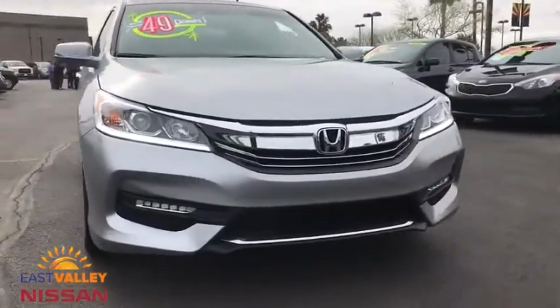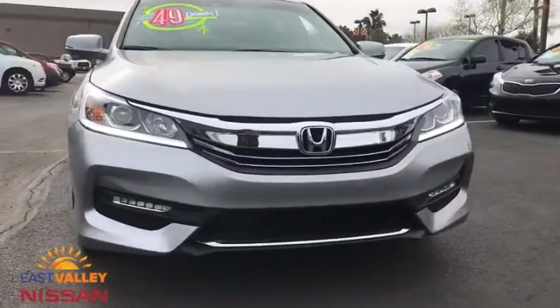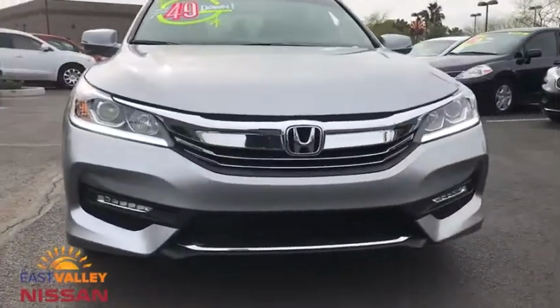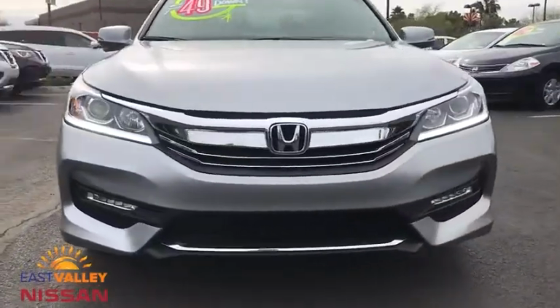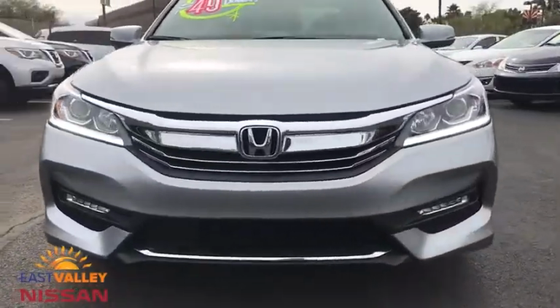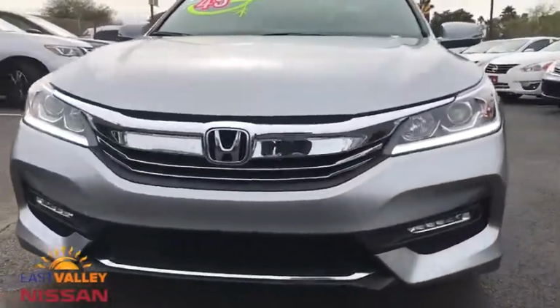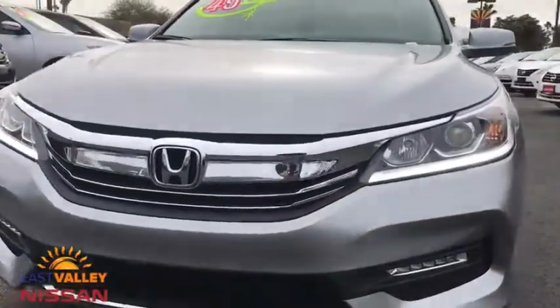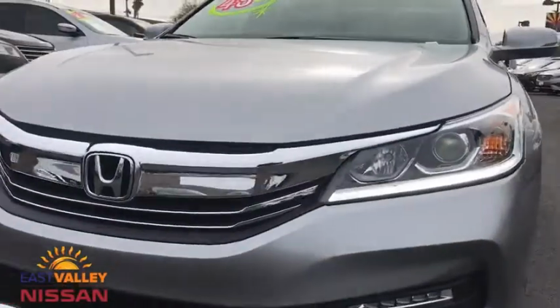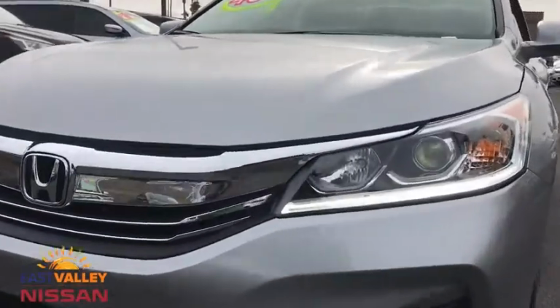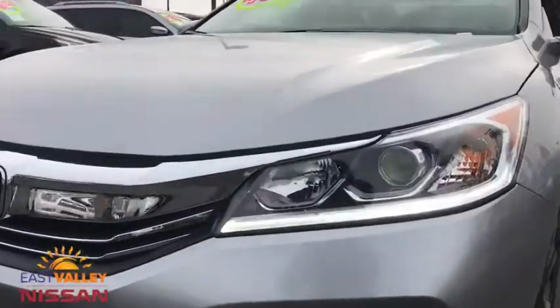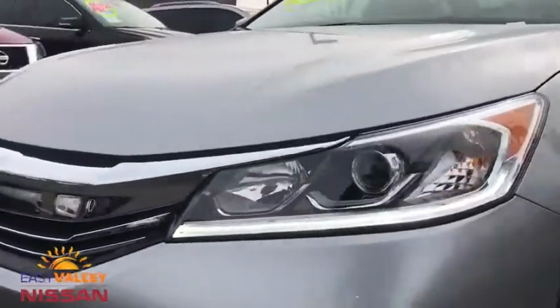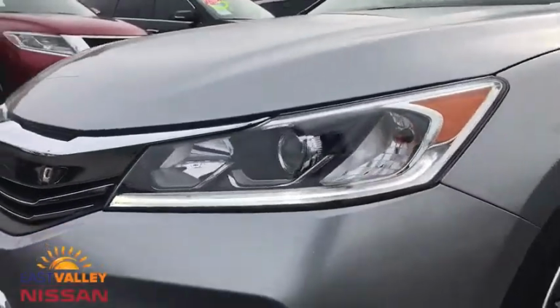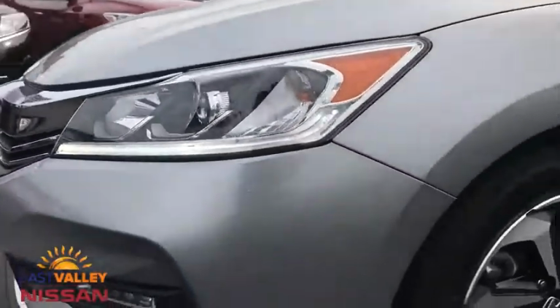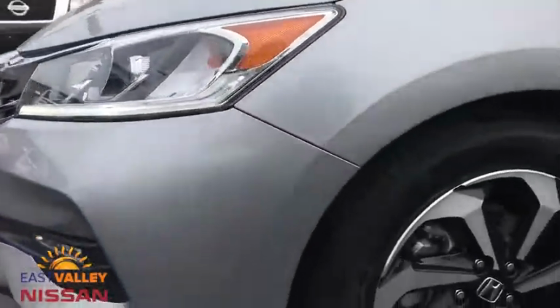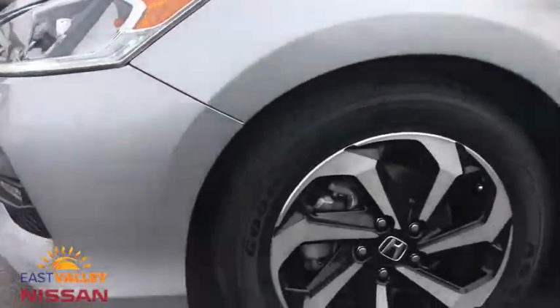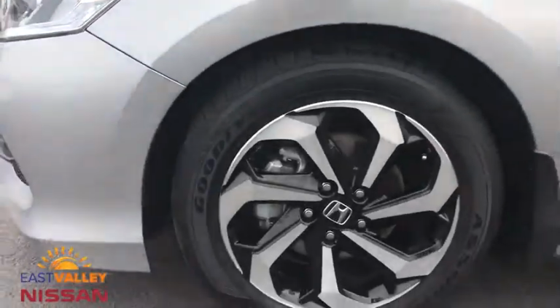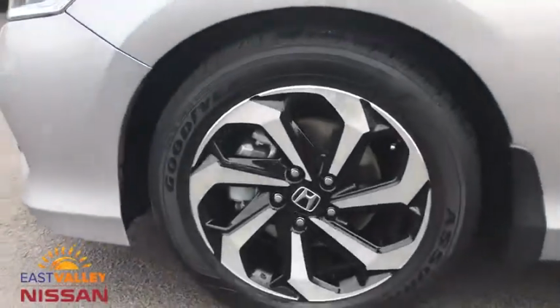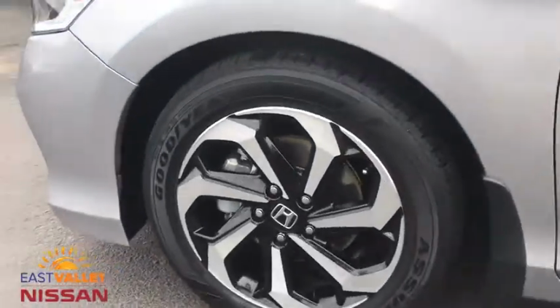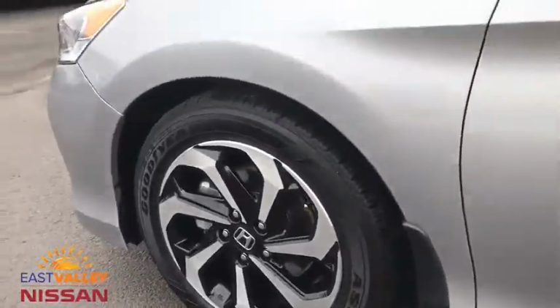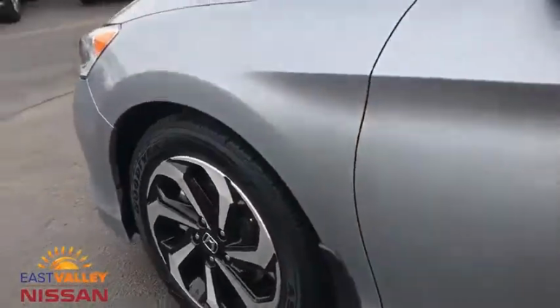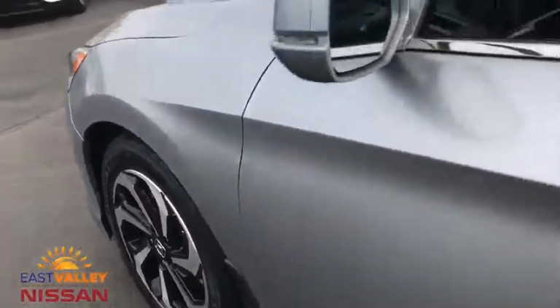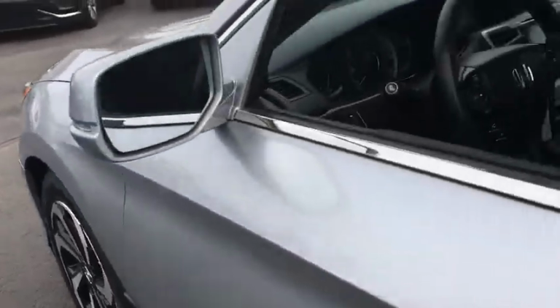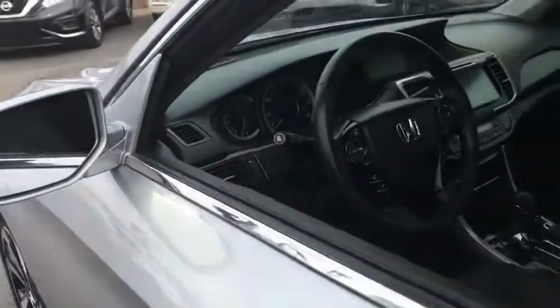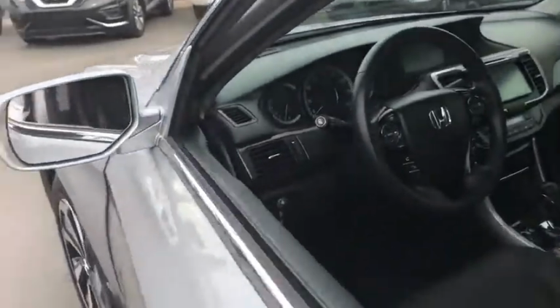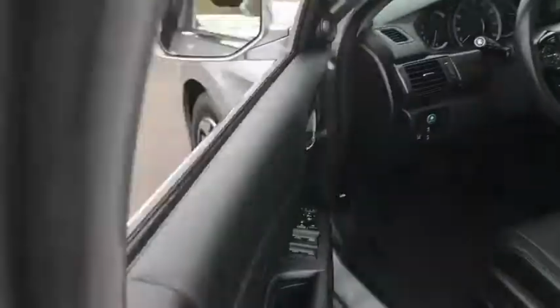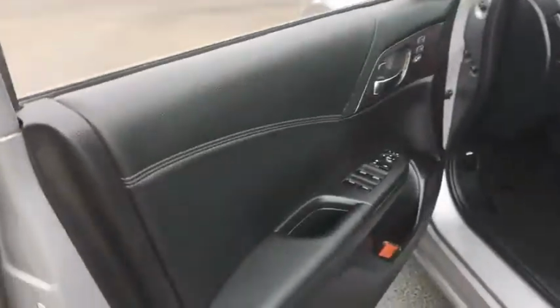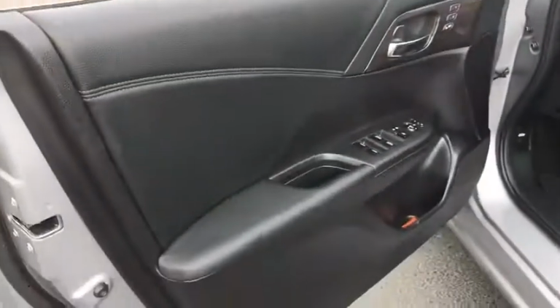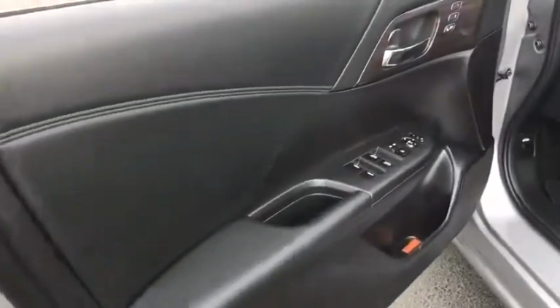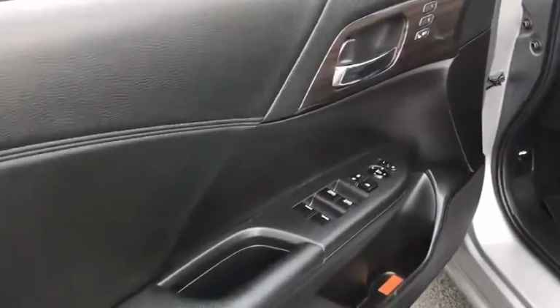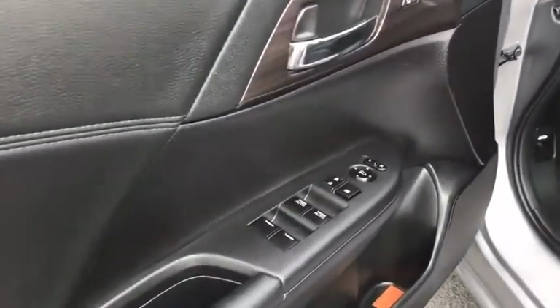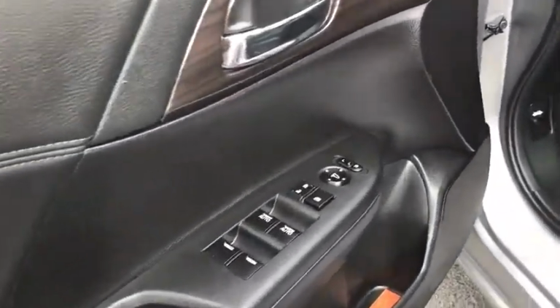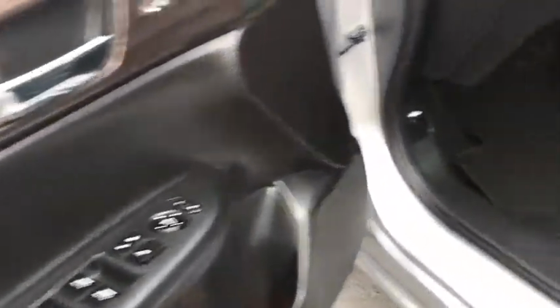Steering wheel audio controls, leather-wrapped steering wheel, Bluetooth, power steering, adjustable steering wheel, cruise control, aluminum wheels, four-wheel disc brakes, keyless start, and auto-dimming rear-view mirror.